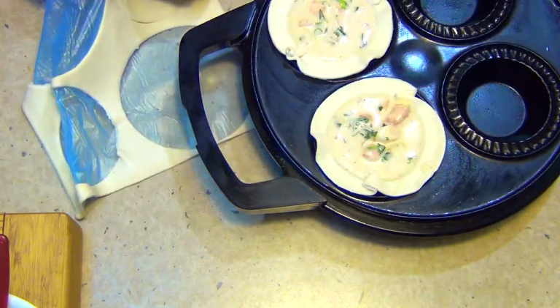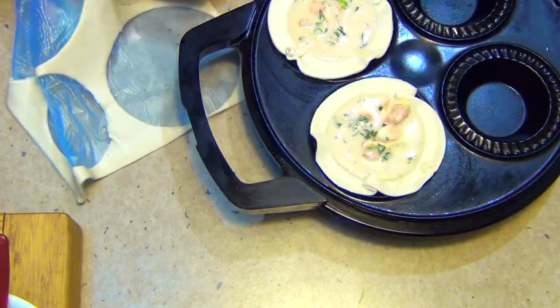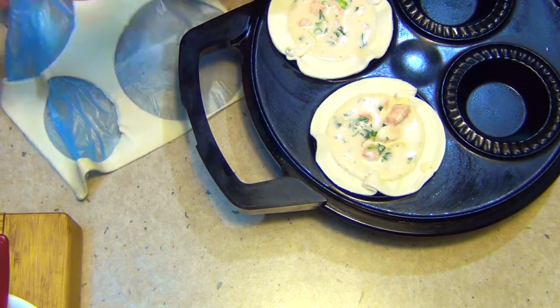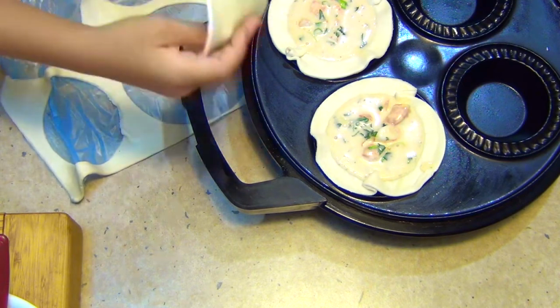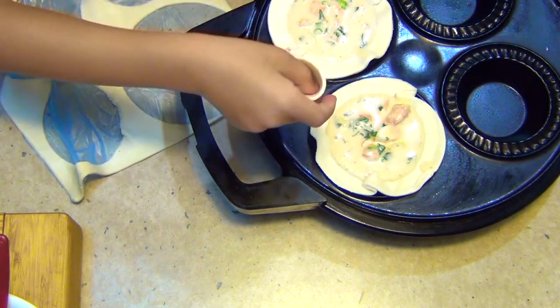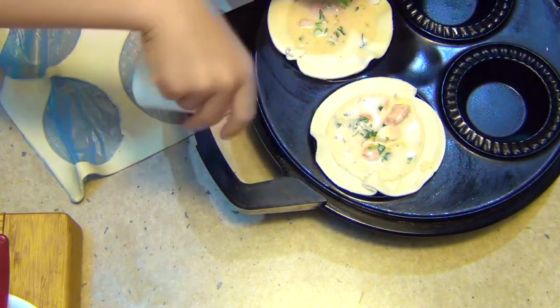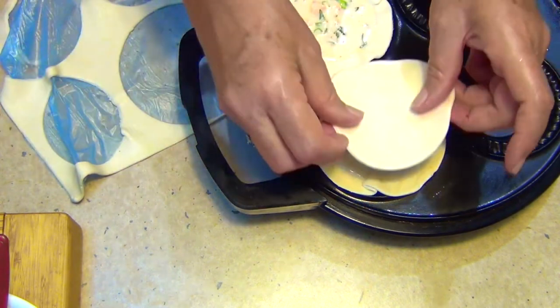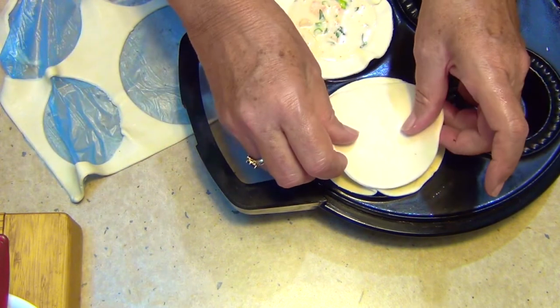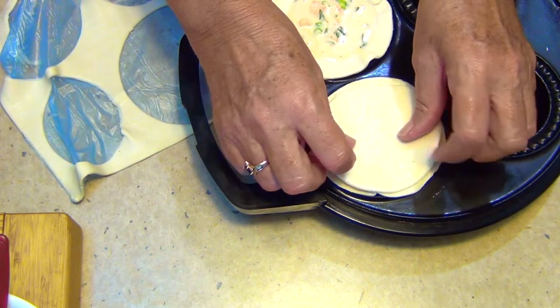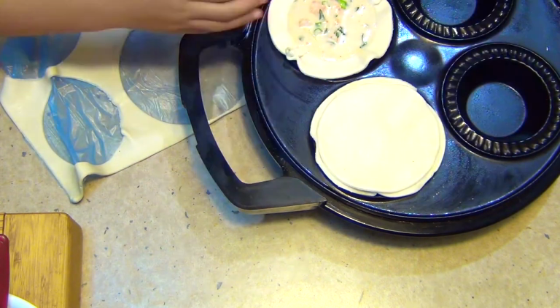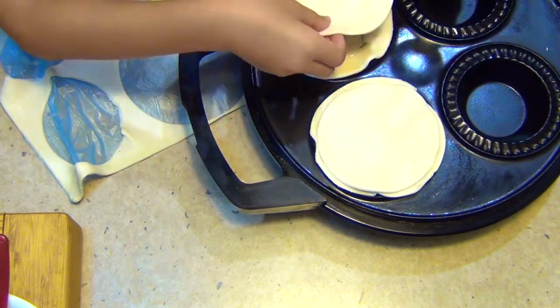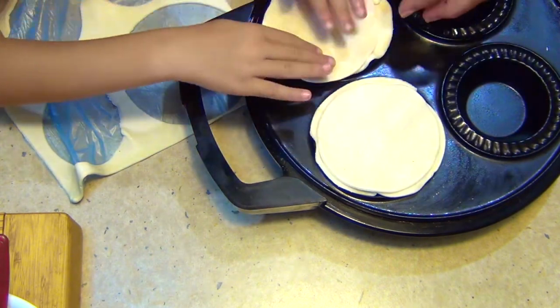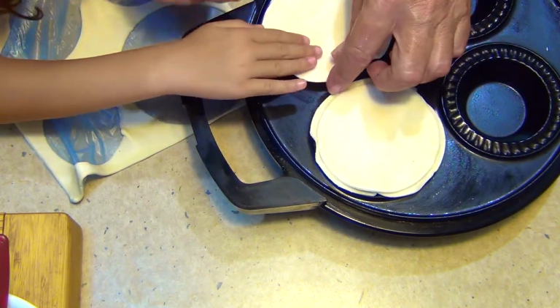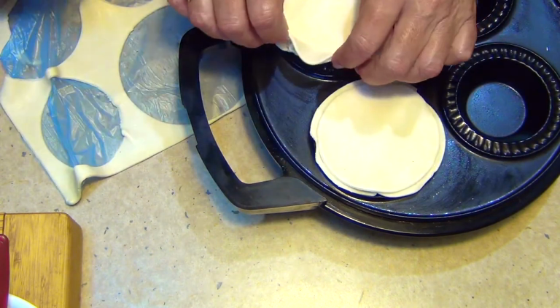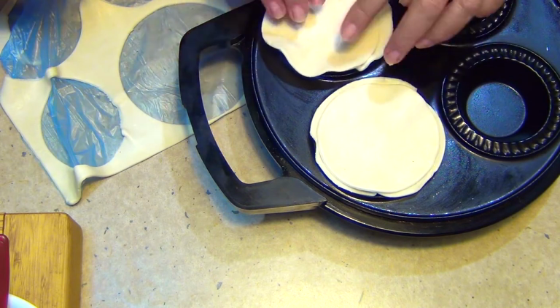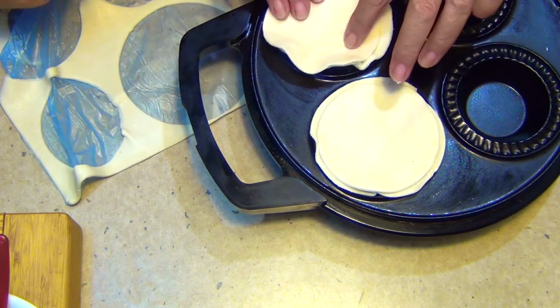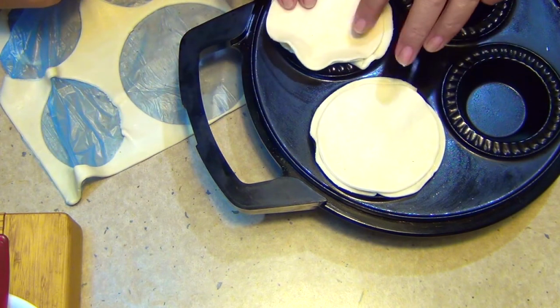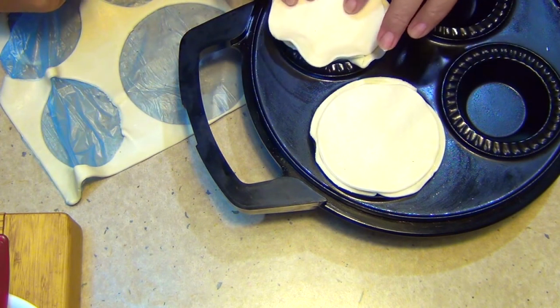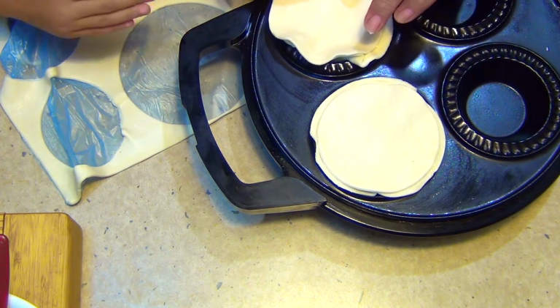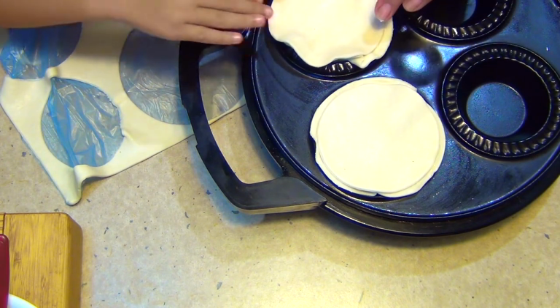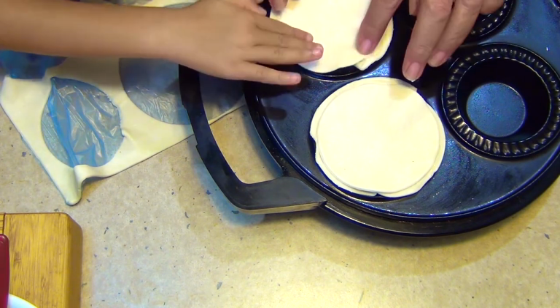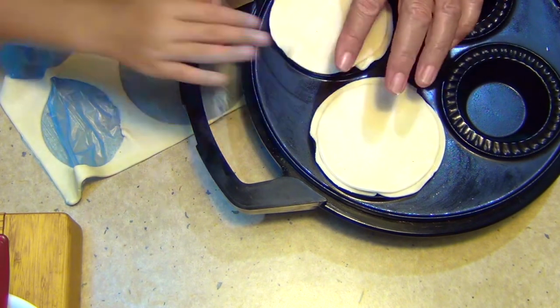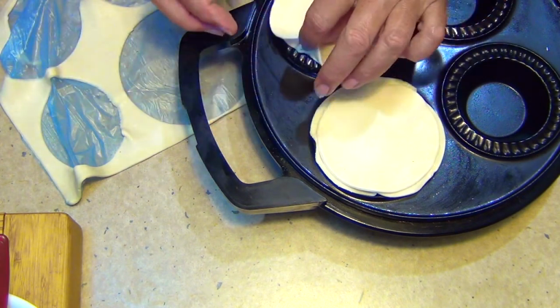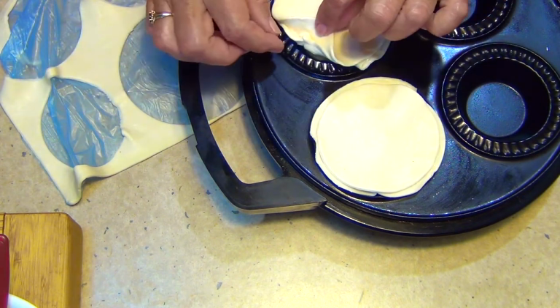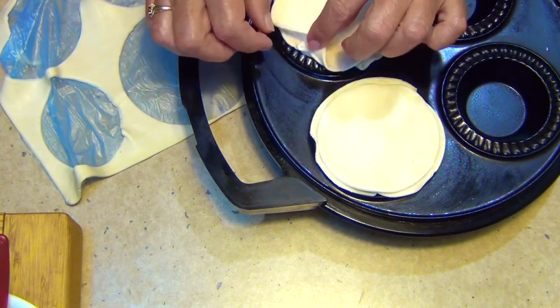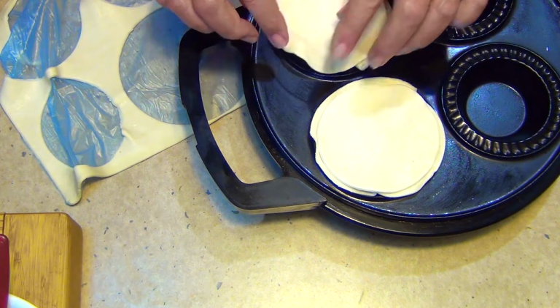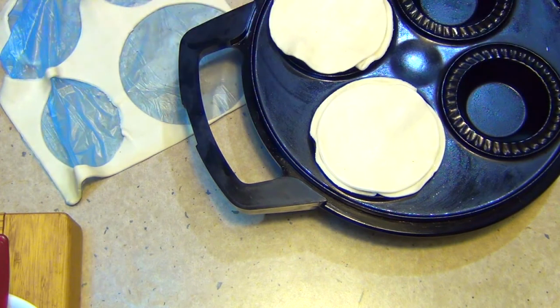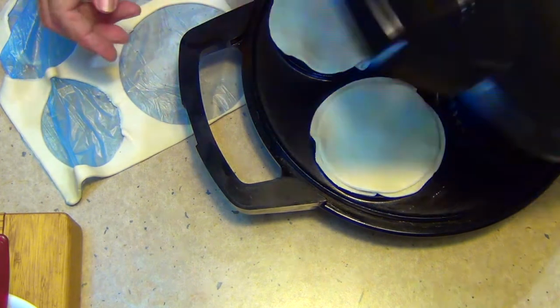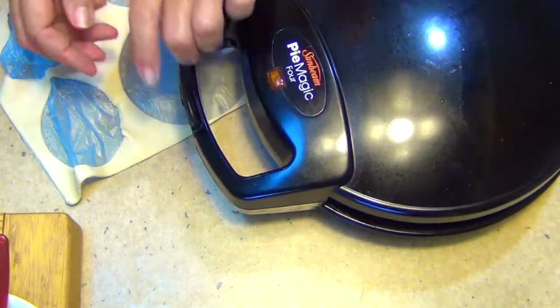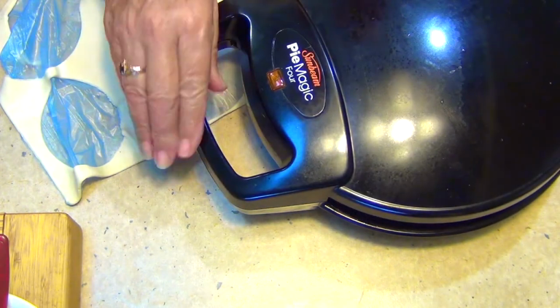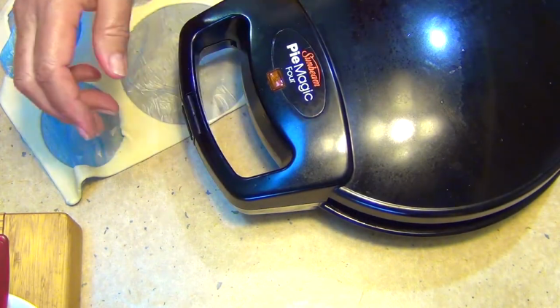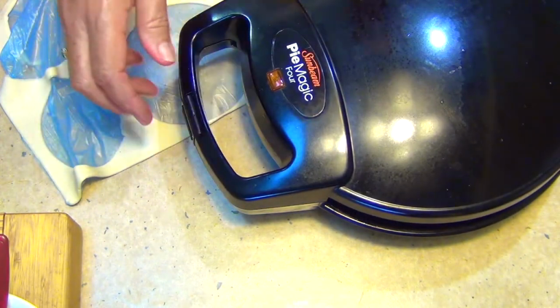Then you carefully put the pastry lid on top. We missed it a bit and didn't get it on evenly, but that'll do. Now we close the lid and turn the pie maker on.